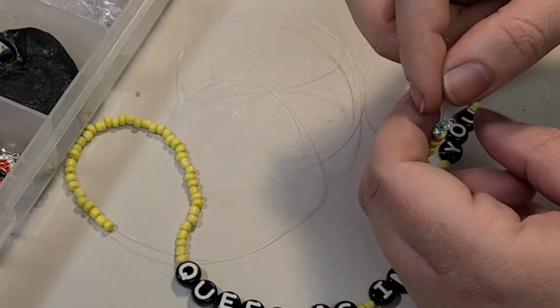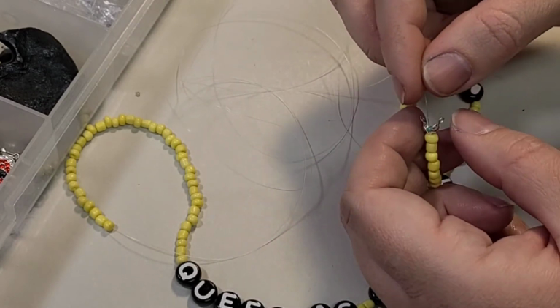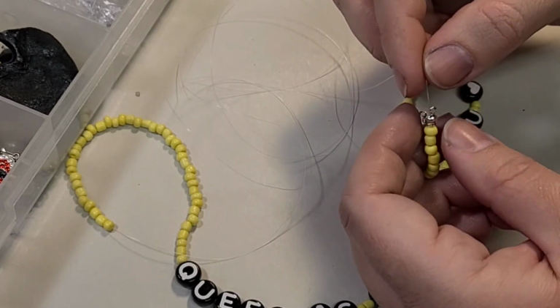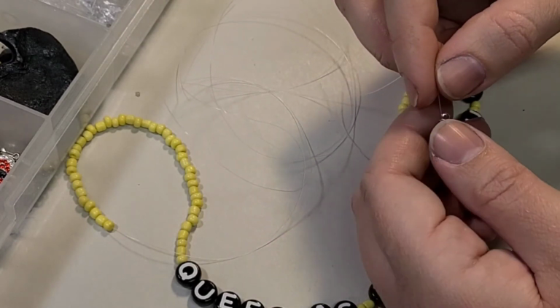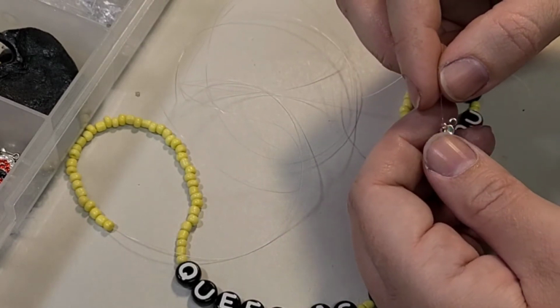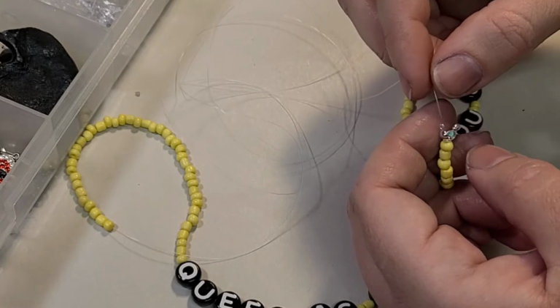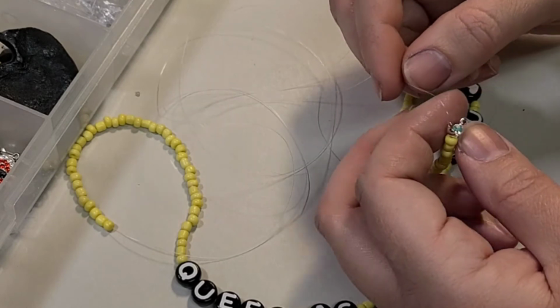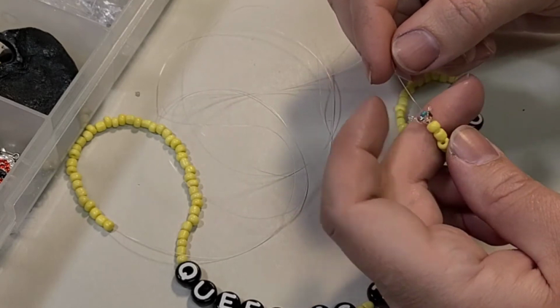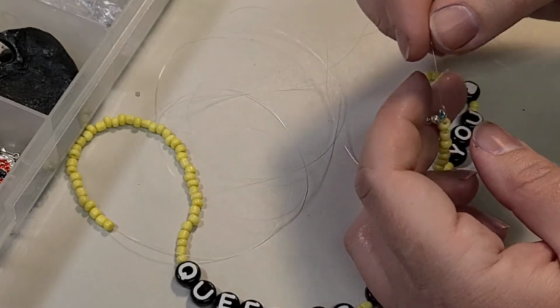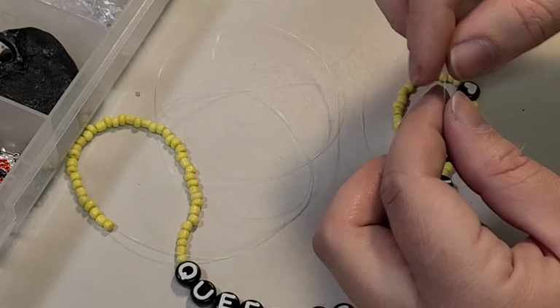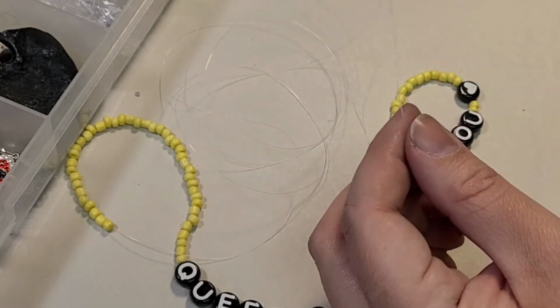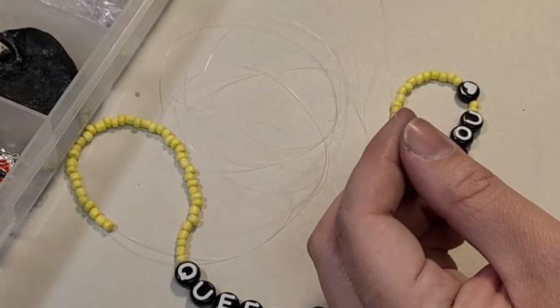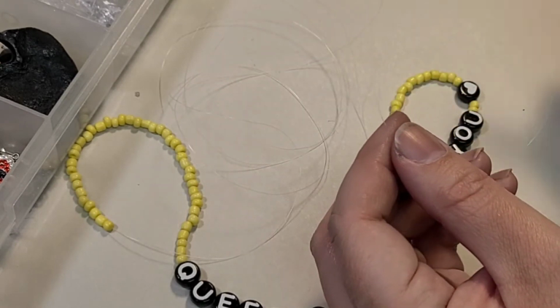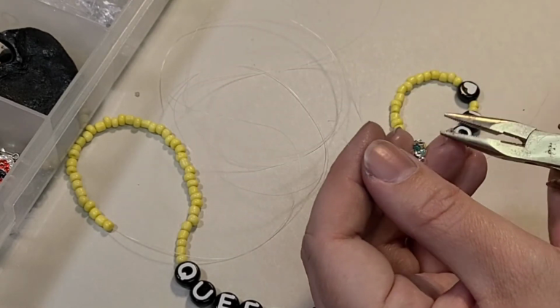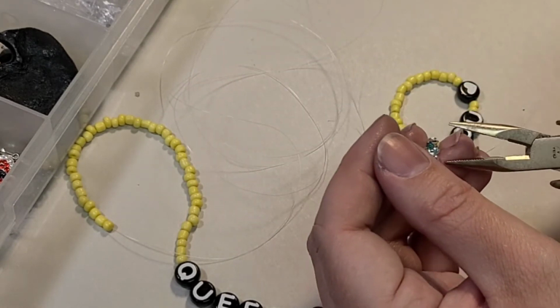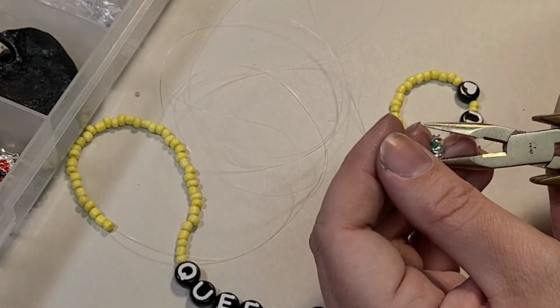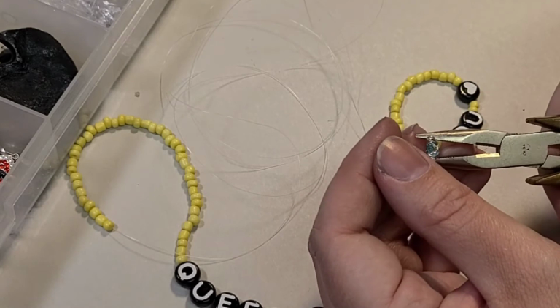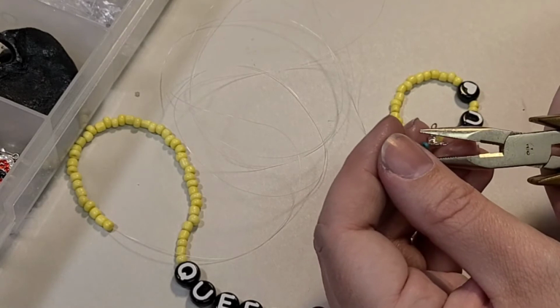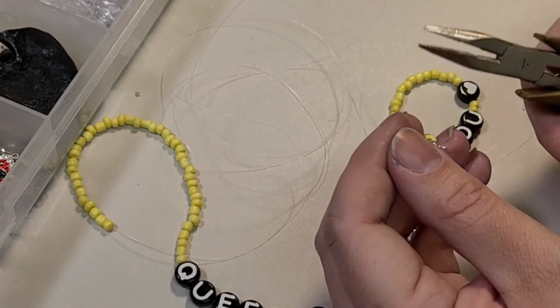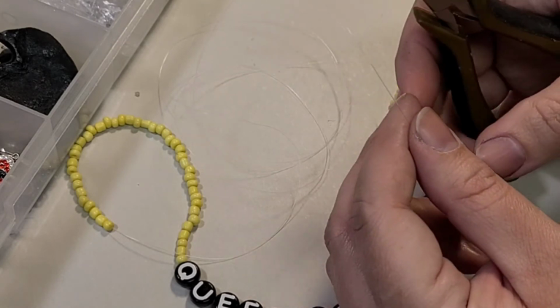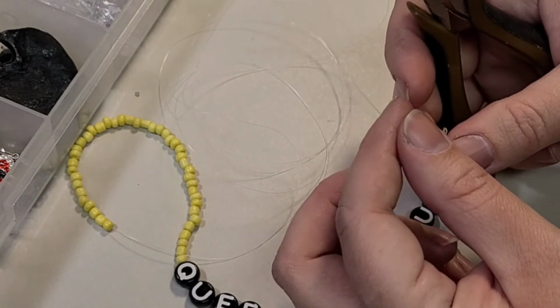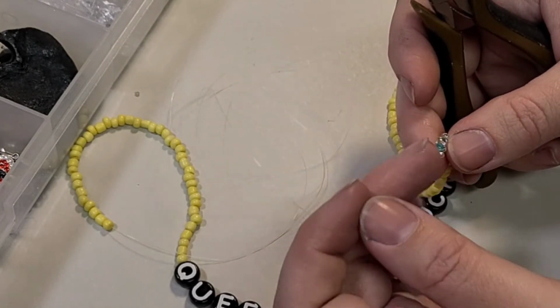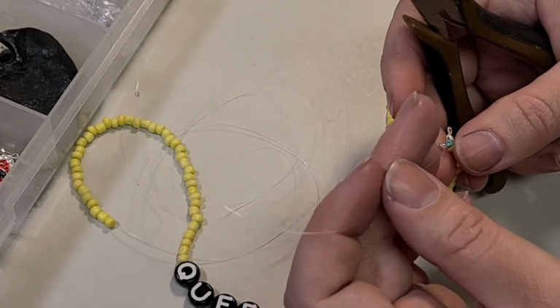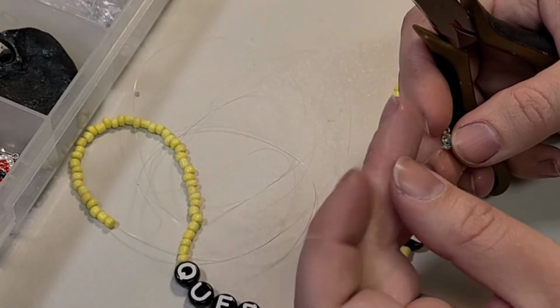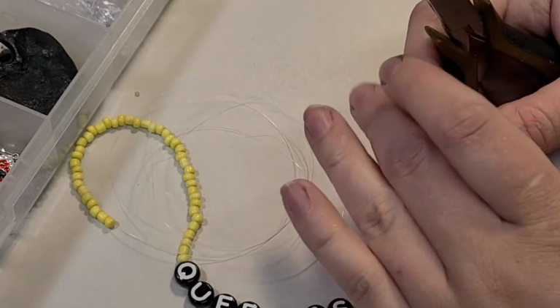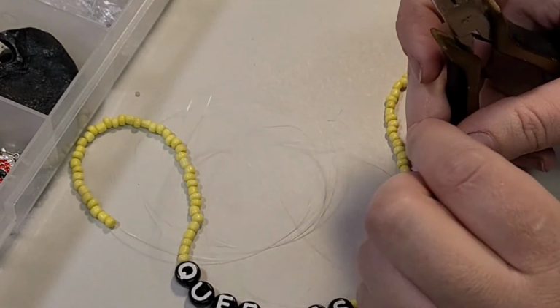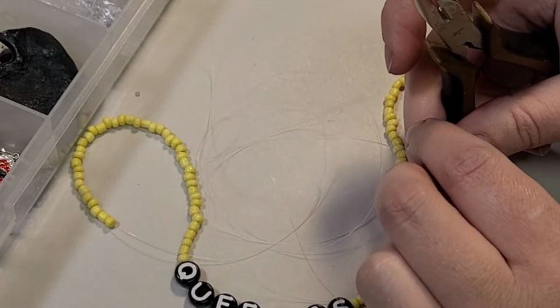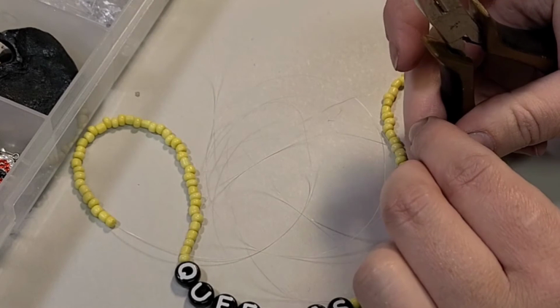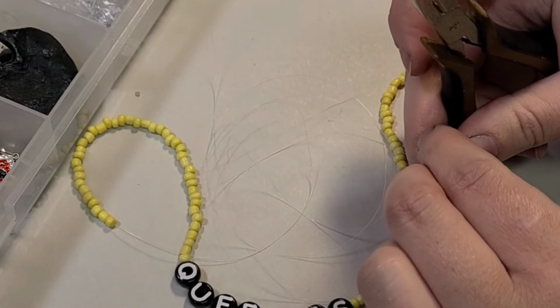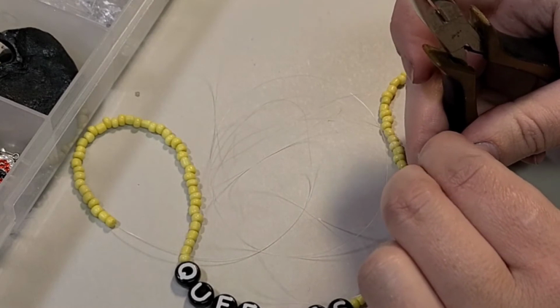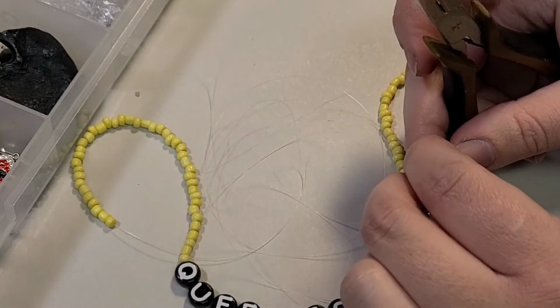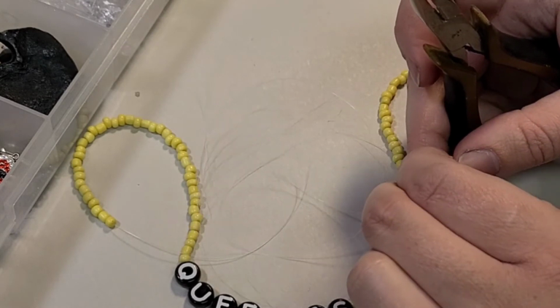What that seed bead is going to do is nestle really well into this little ball crimp thing and give it something to clamp on to. So clamp on to it — clamp, clamp, clamp, clamp. You might need some help clamping. Remember to edit the part out where you don't know what you're doing. There we go, clamp.